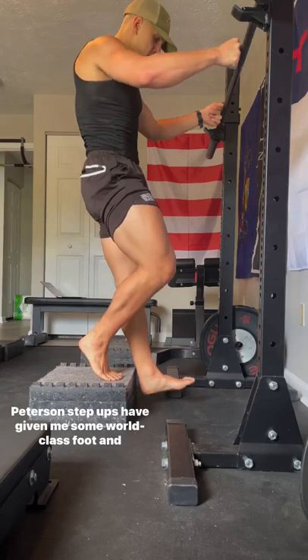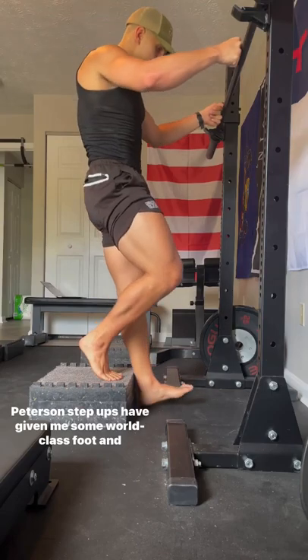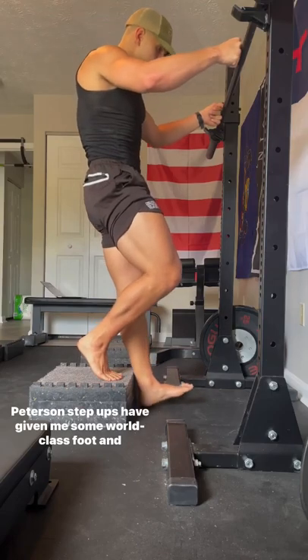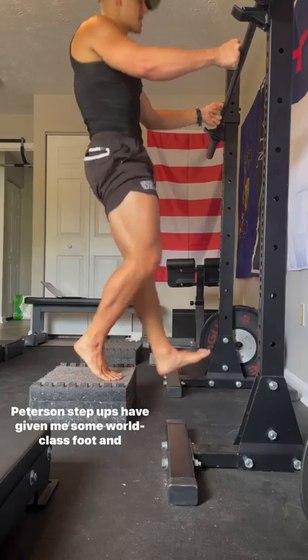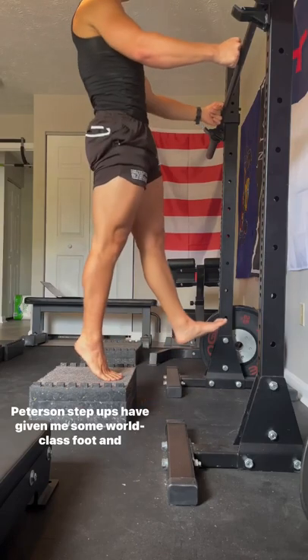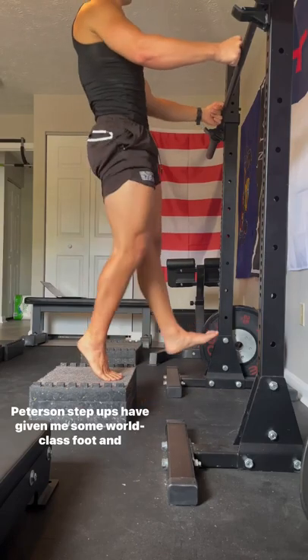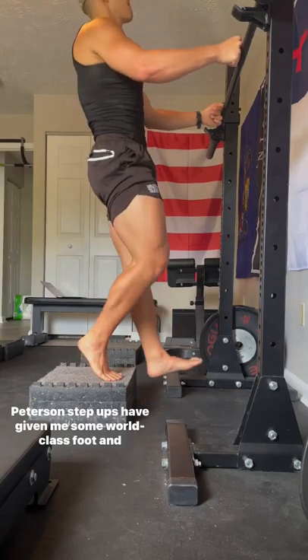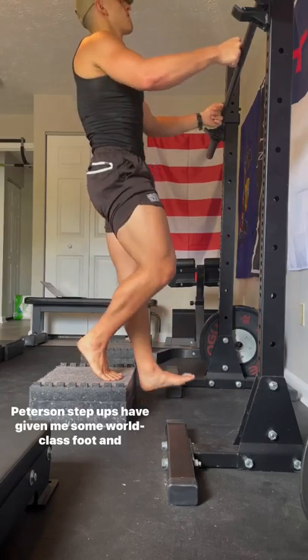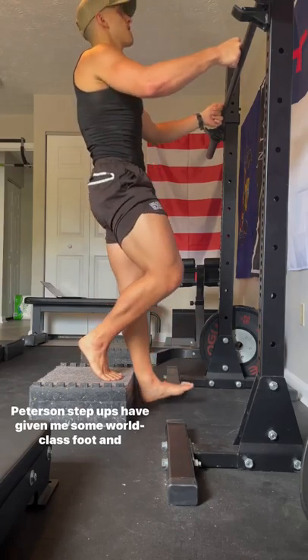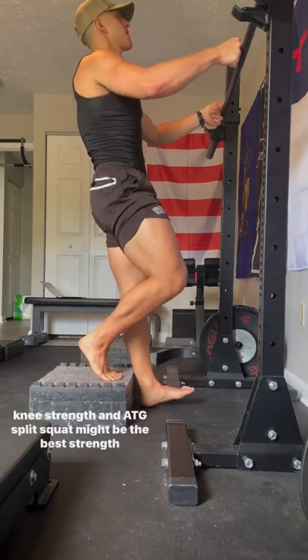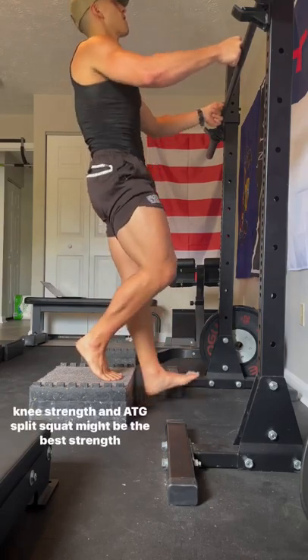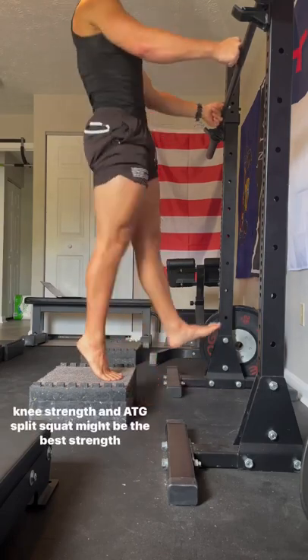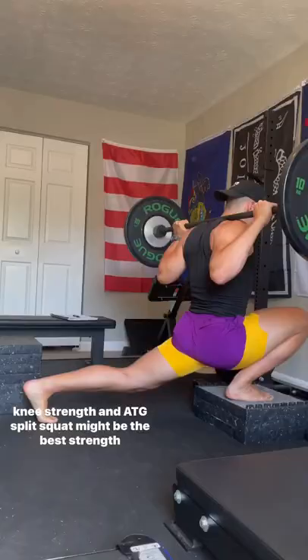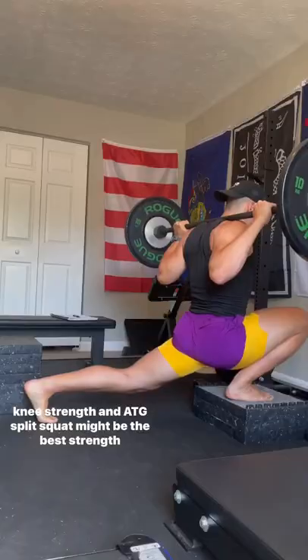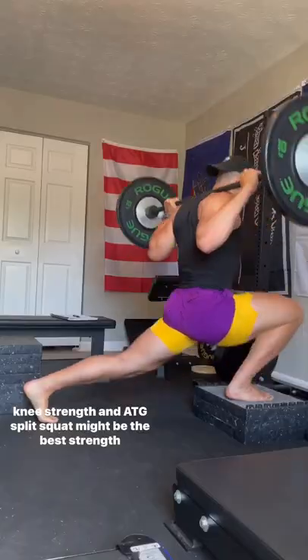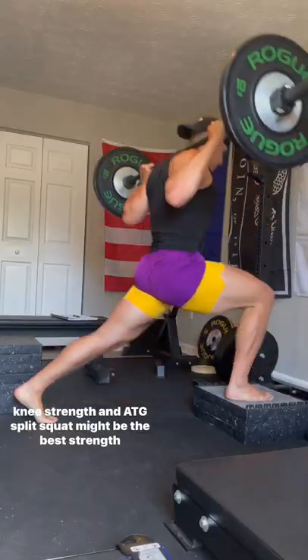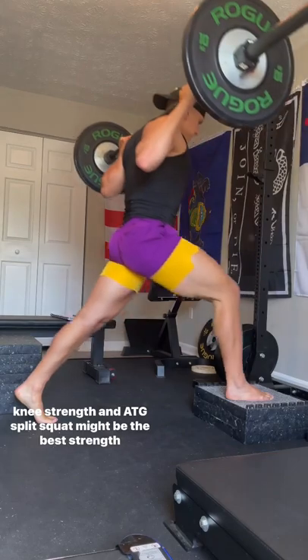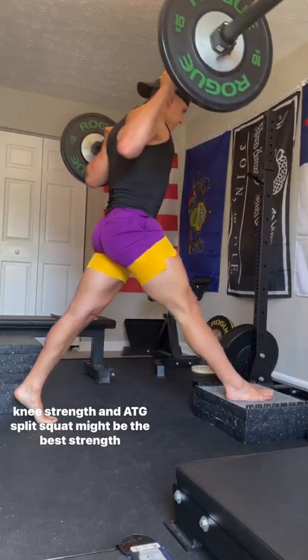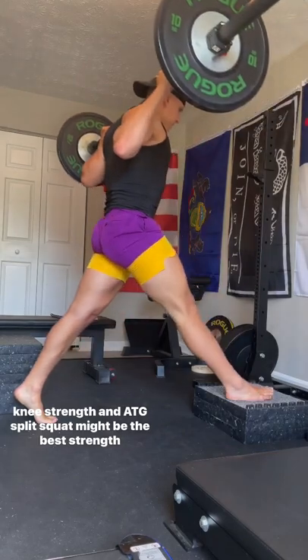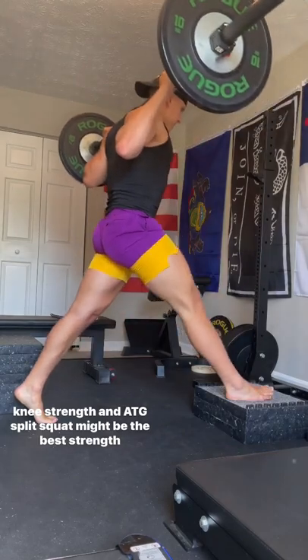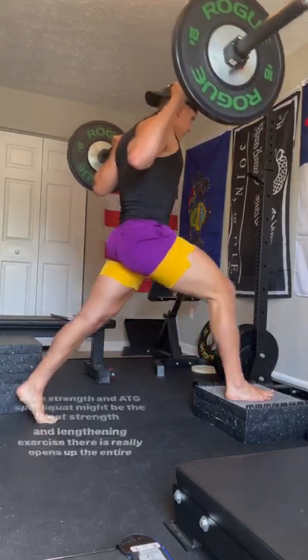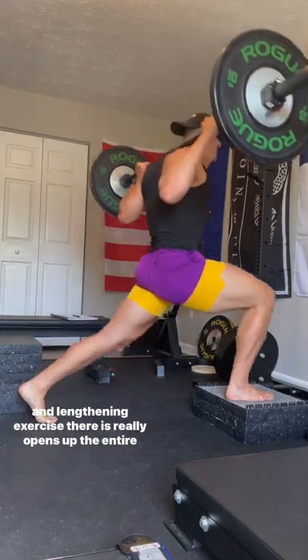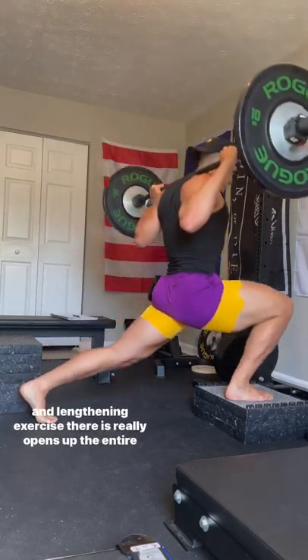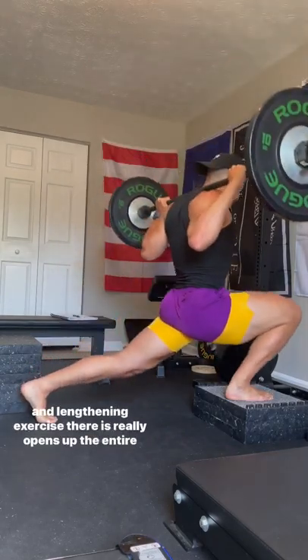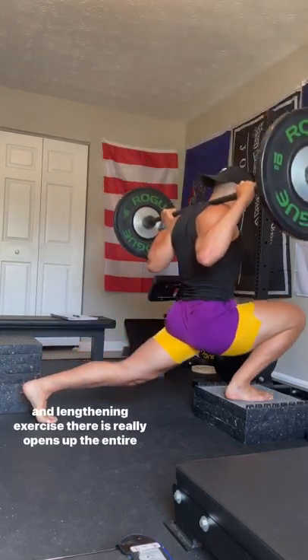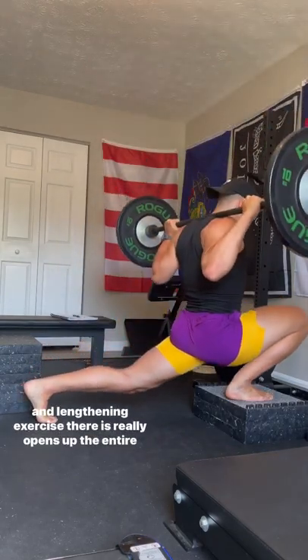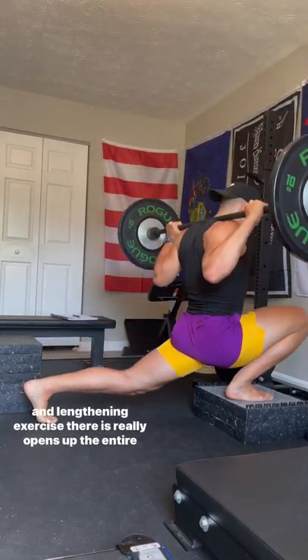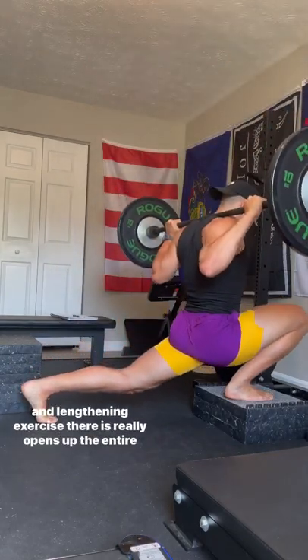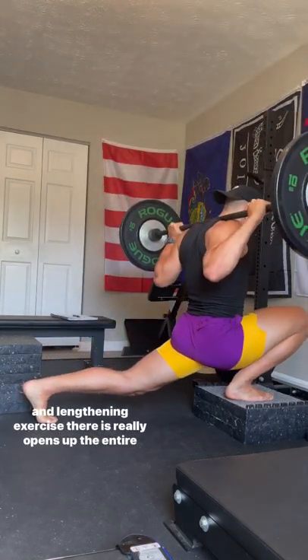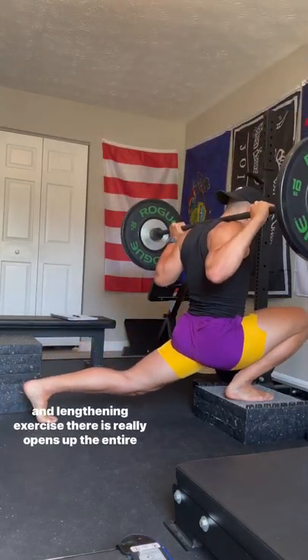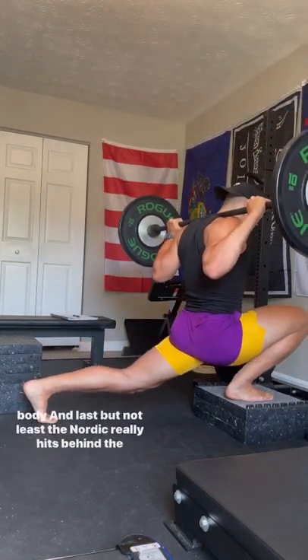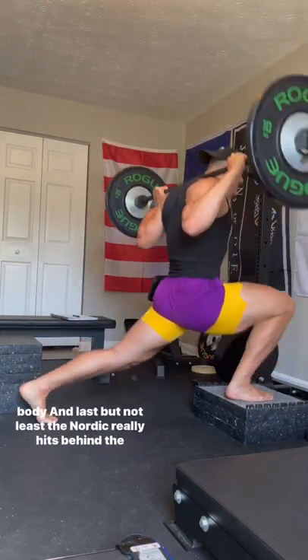Peterson step-ups have given me some world-class foot and knee strength. And ATG split squat might be the best strength and lengthening exercise there is — really opens up the entire body.